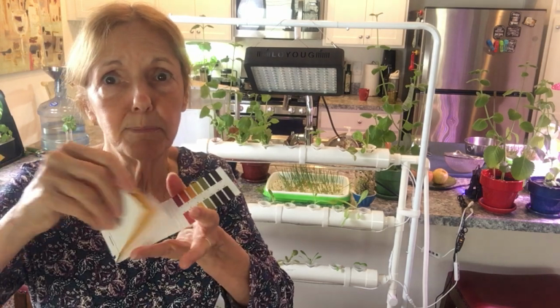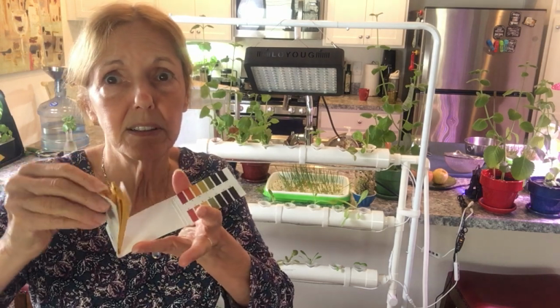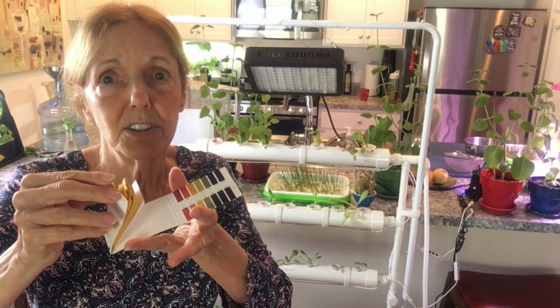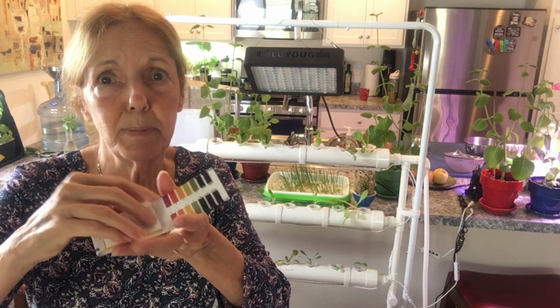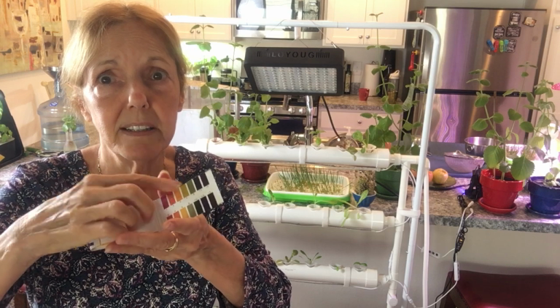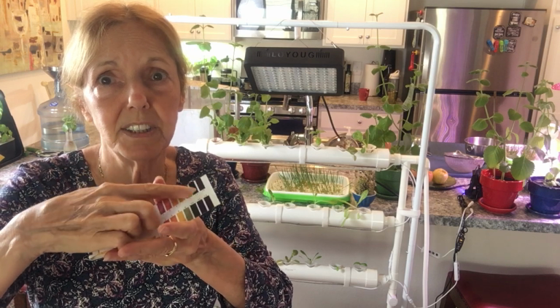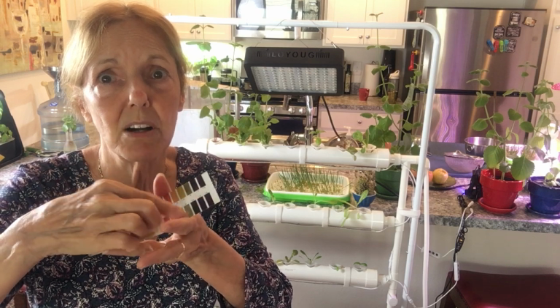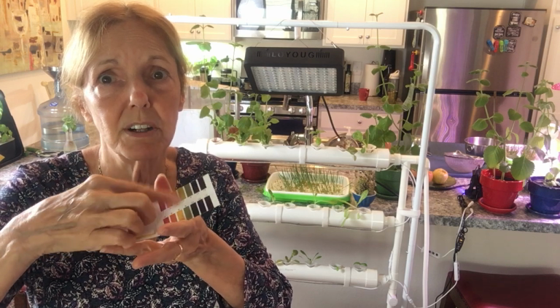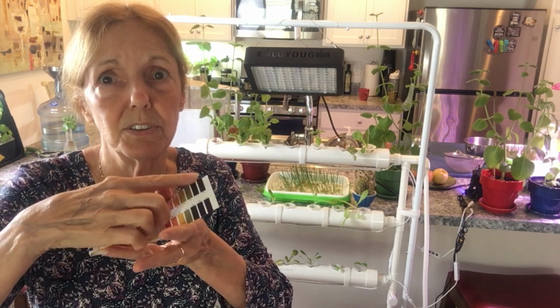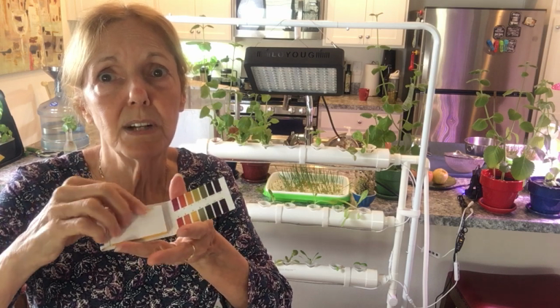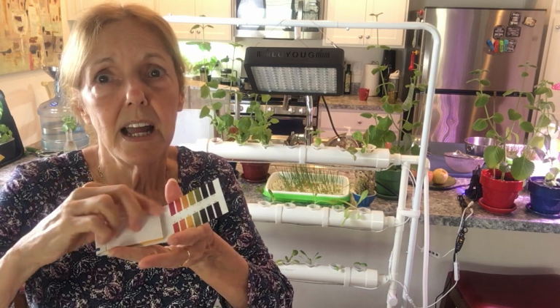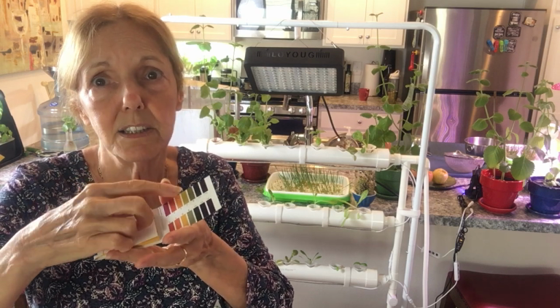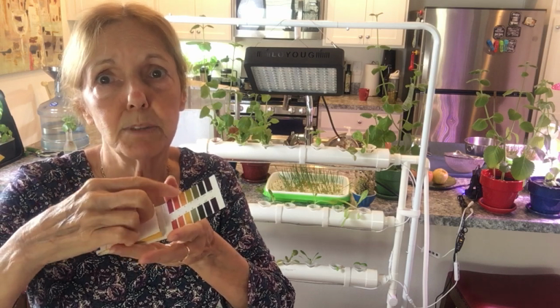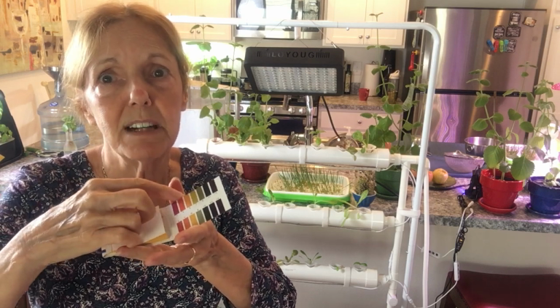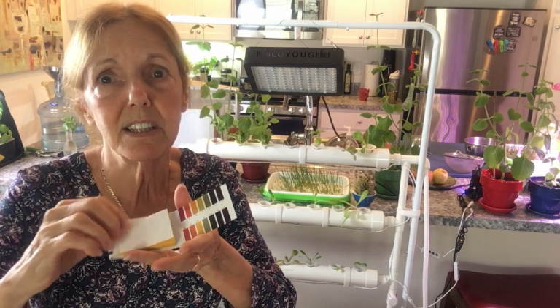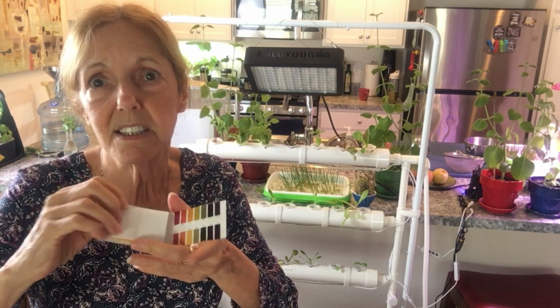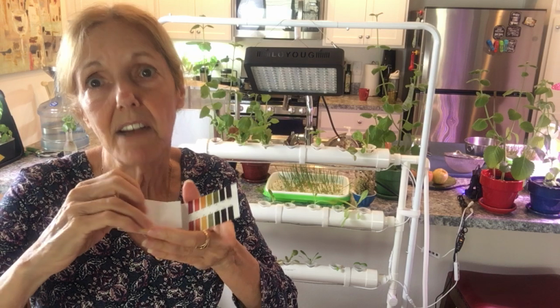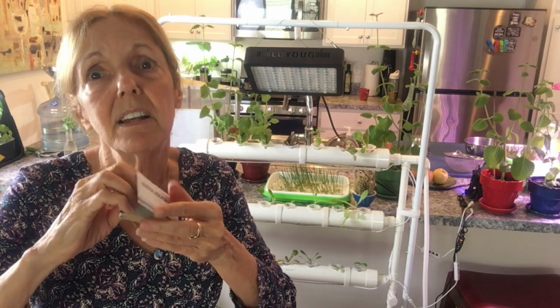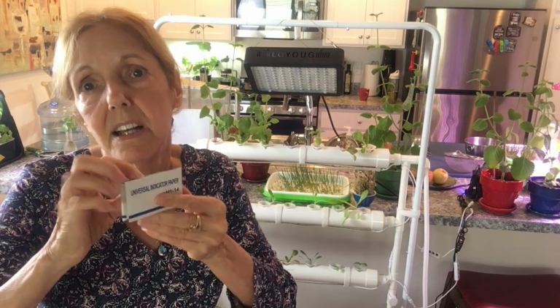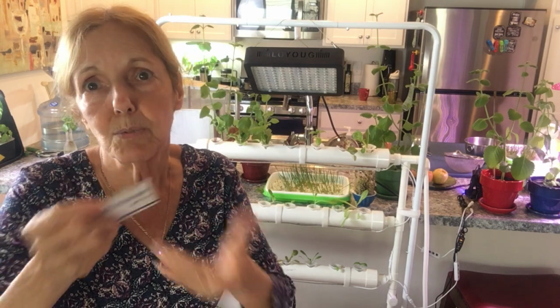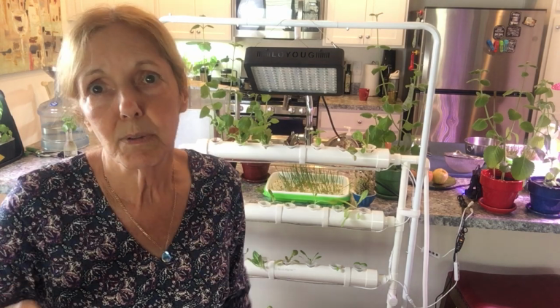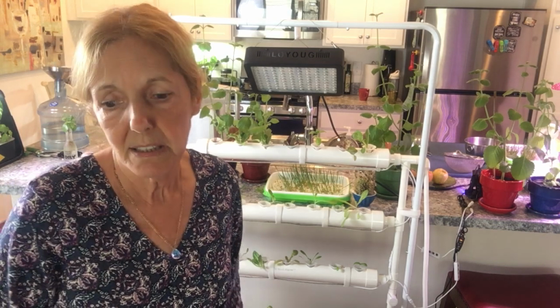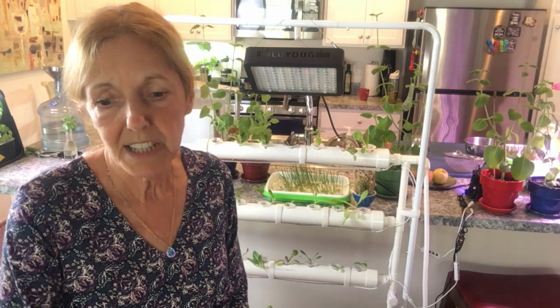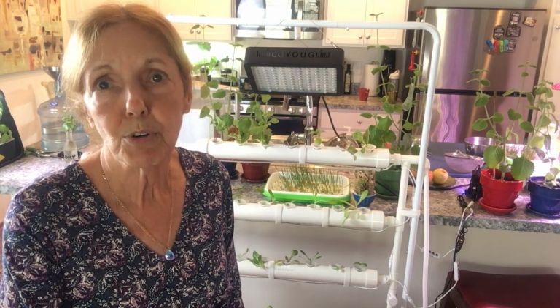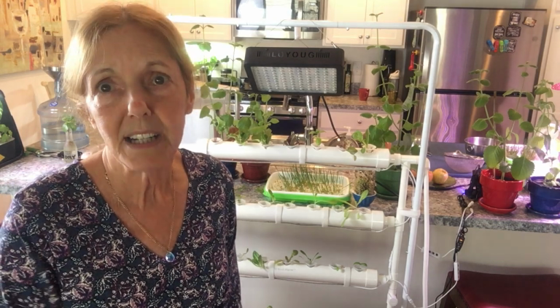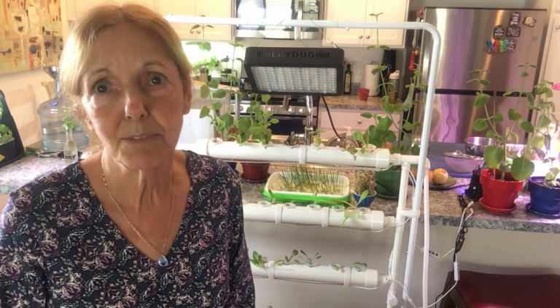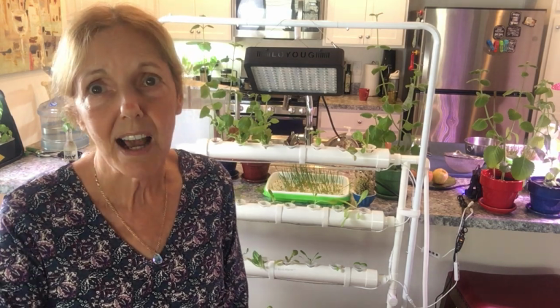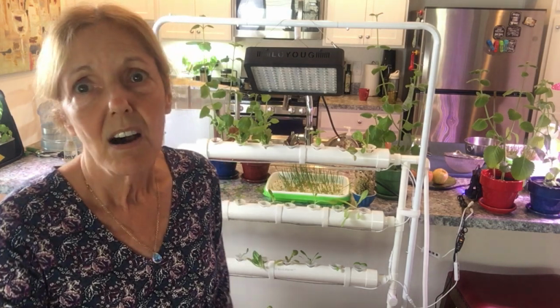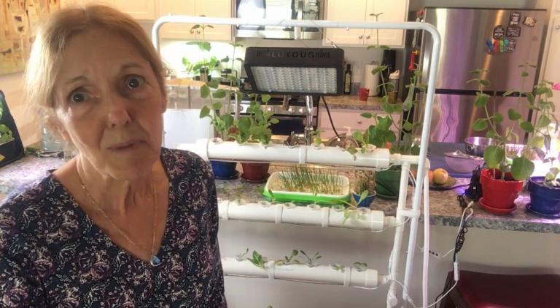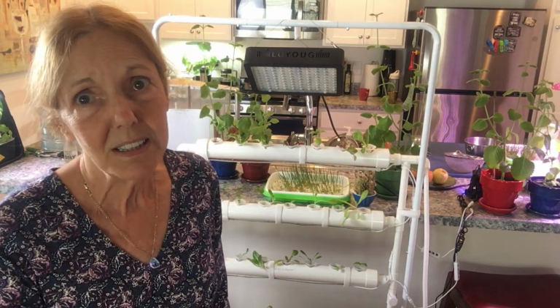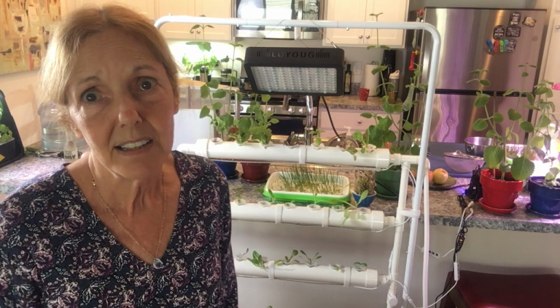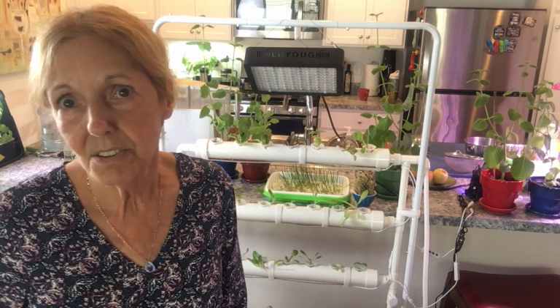It's pretty self-explanatory — you just dip the strip in and see what color it goes to. It's supposed to be around 6 to 7. Once you know where it's at, you take appropriate action with that.